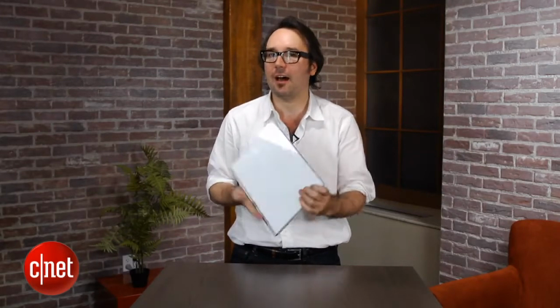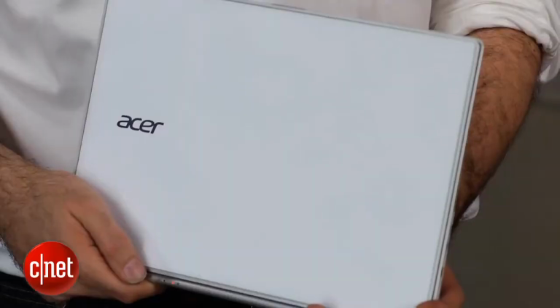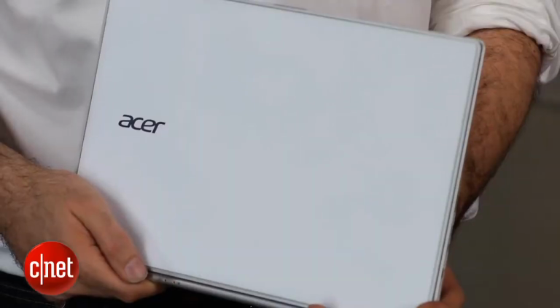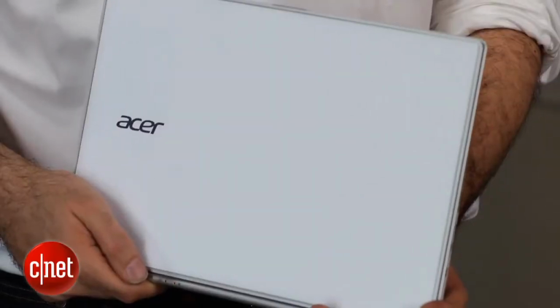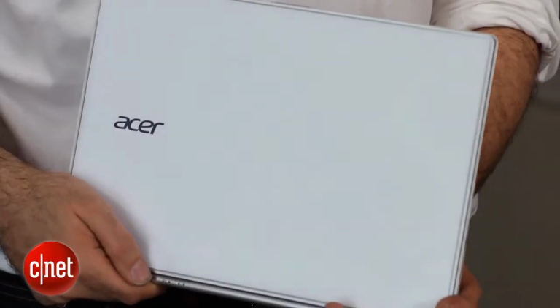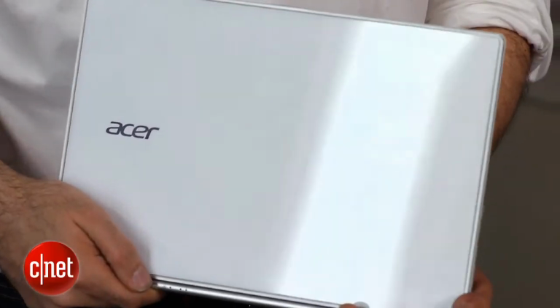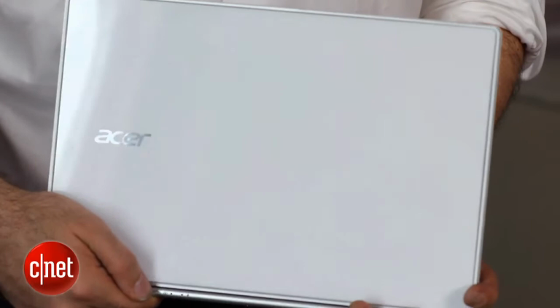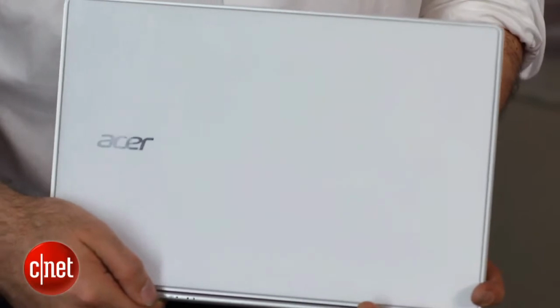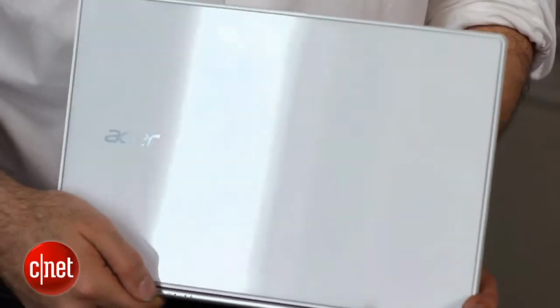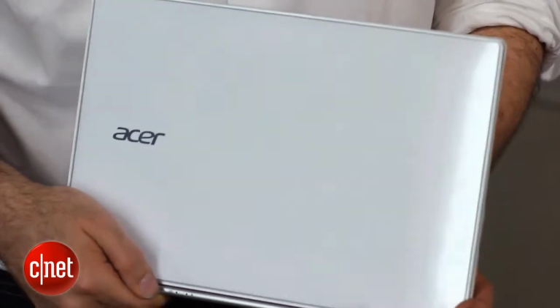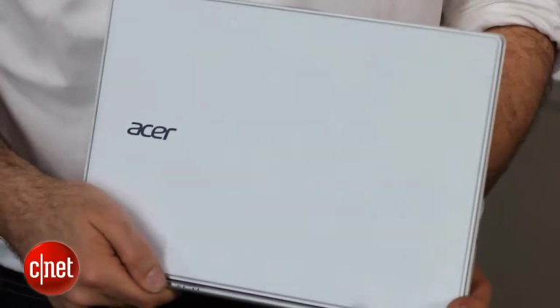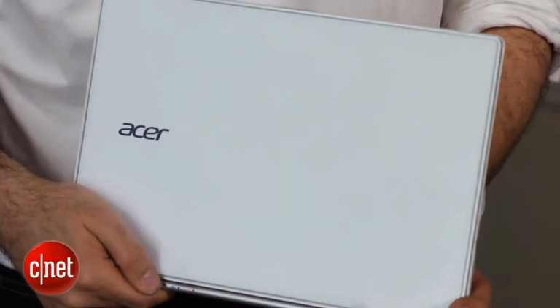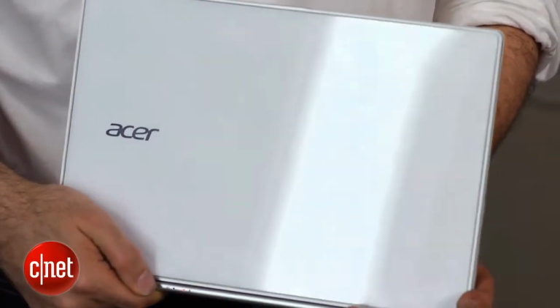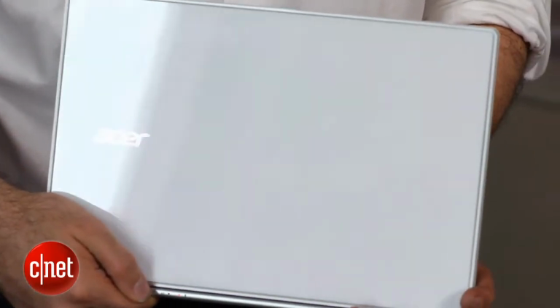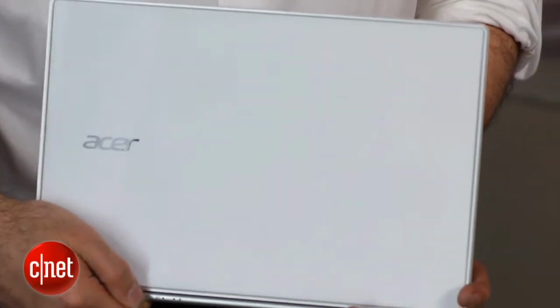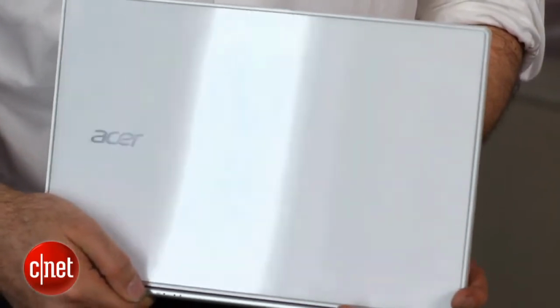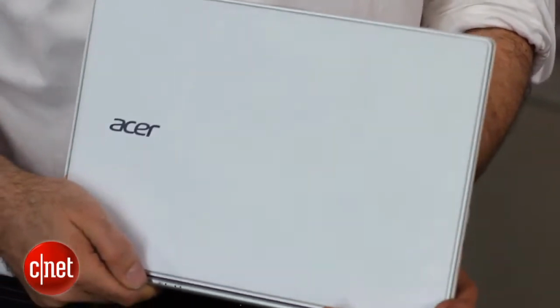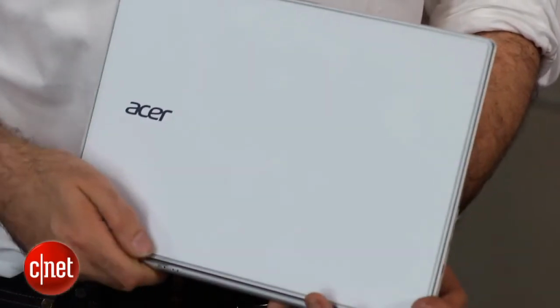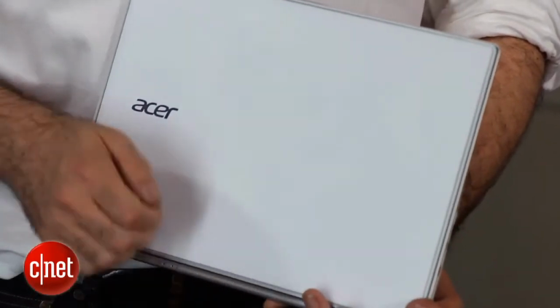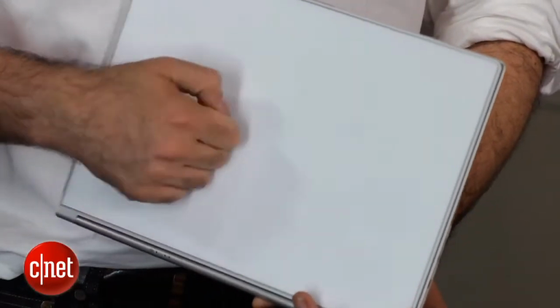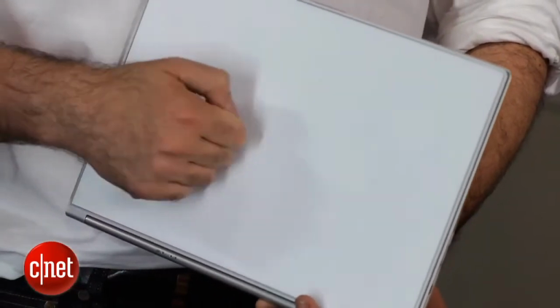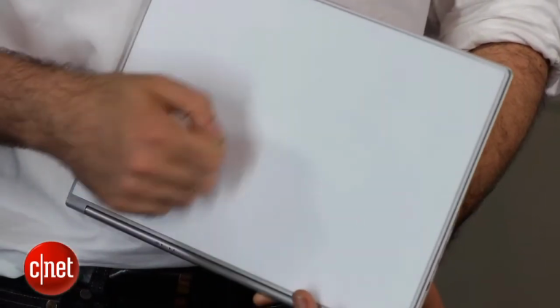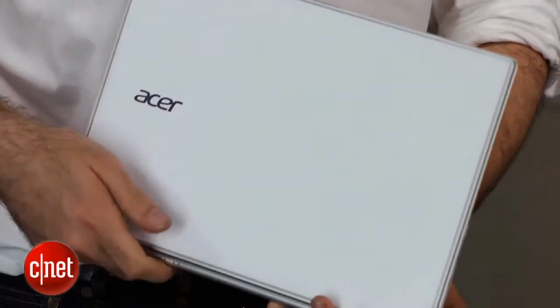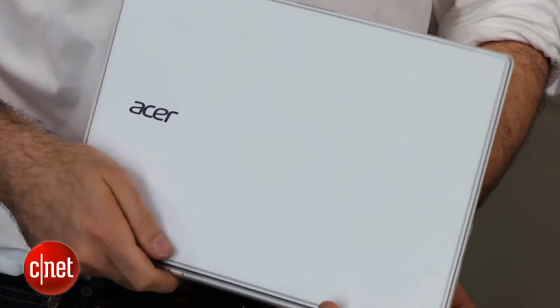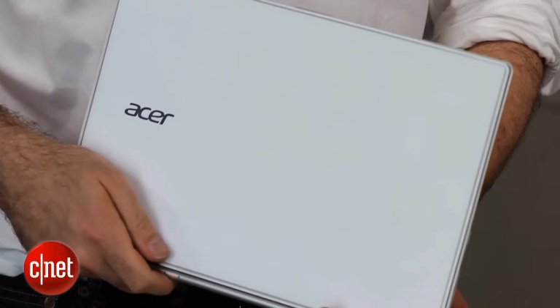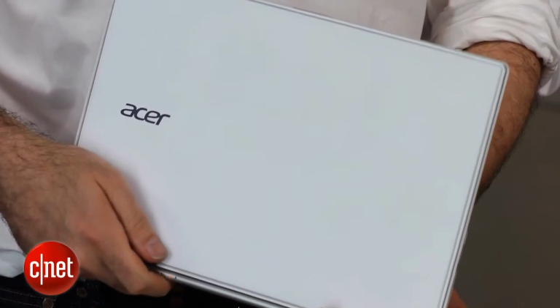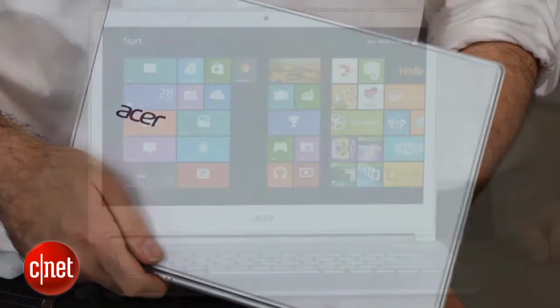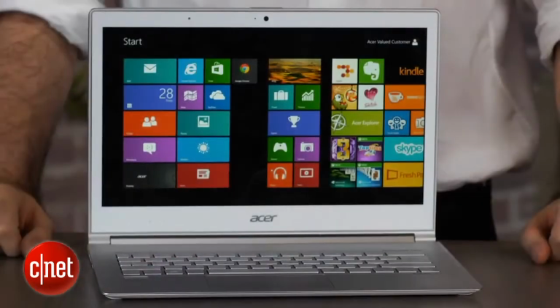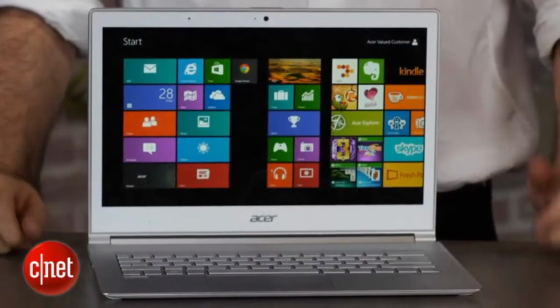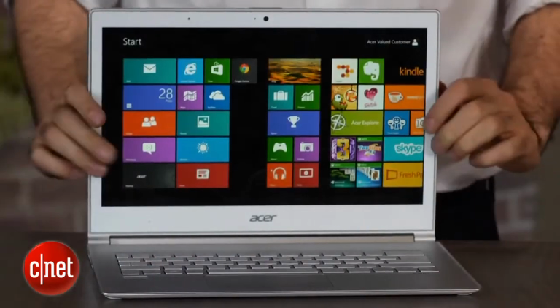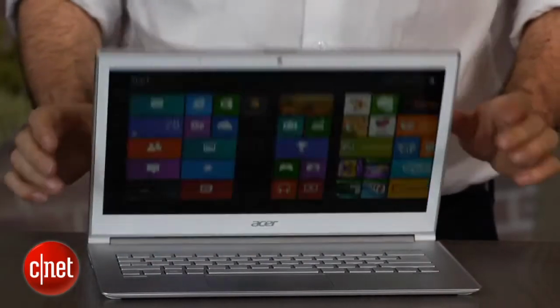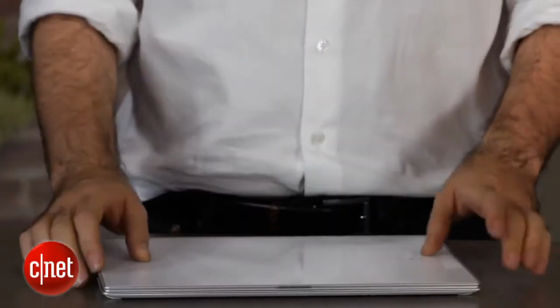On the back, something we've seen very rarely — it's a glass back on the lid. We've actually only seen that on the HP Envy Spectre. It's Gorilla Glass, so it's actually very sturdy.